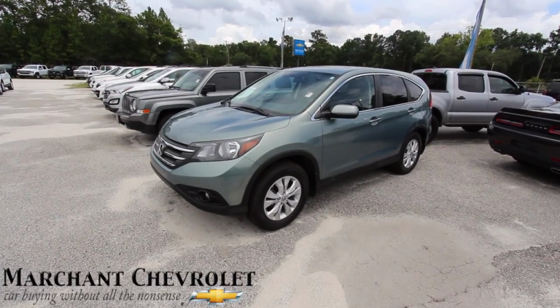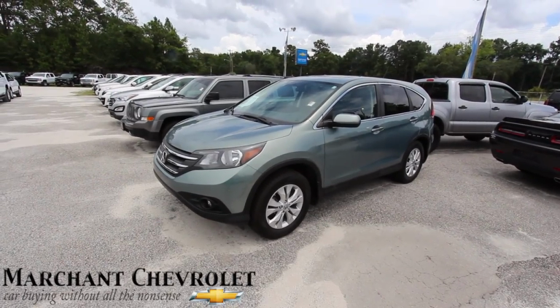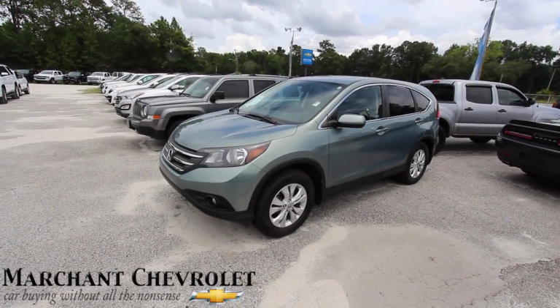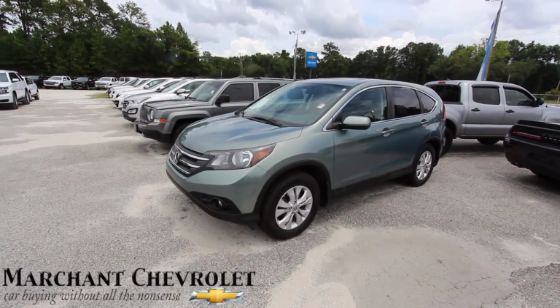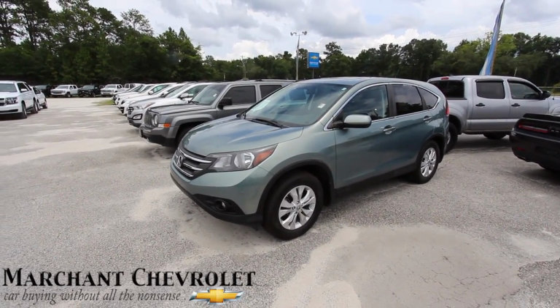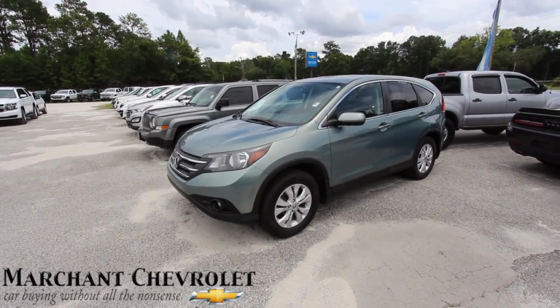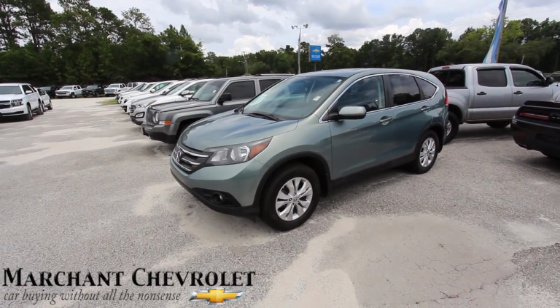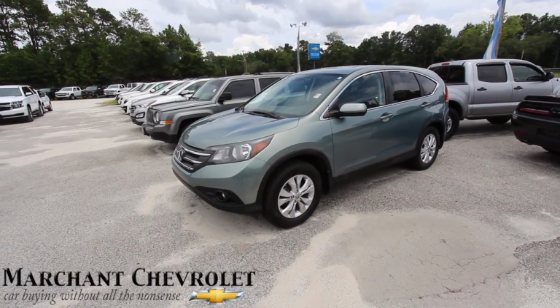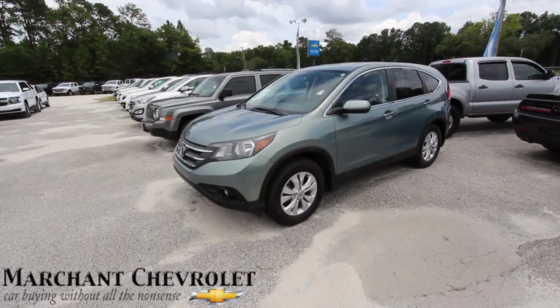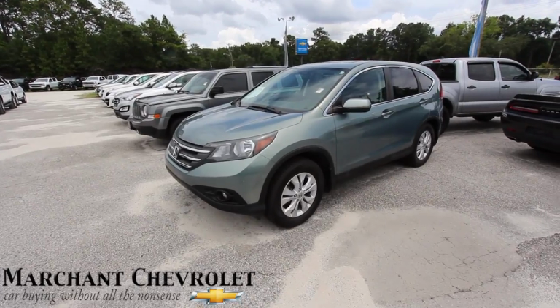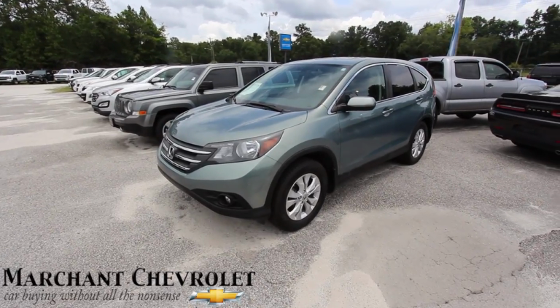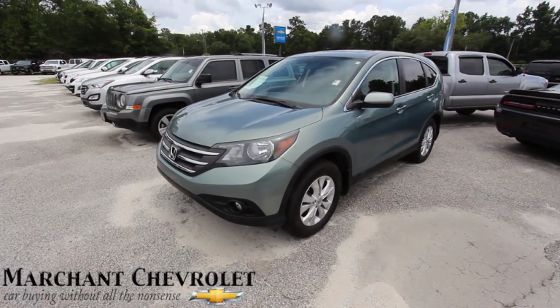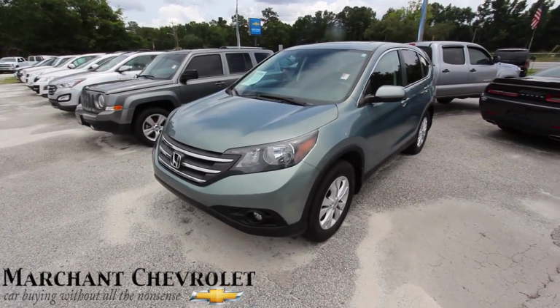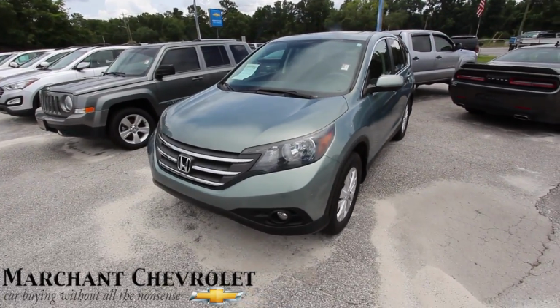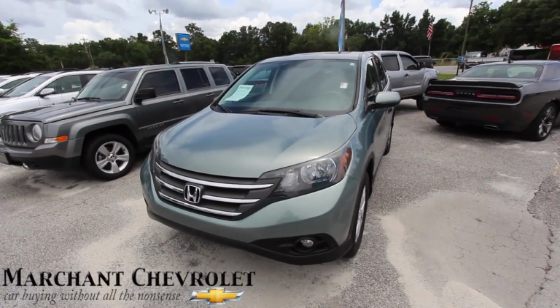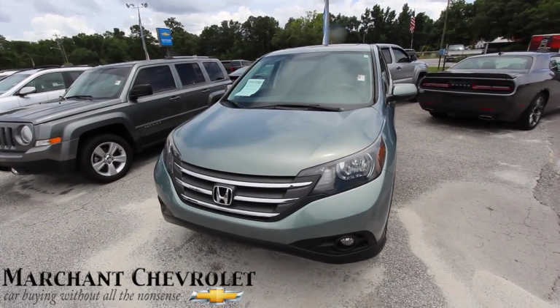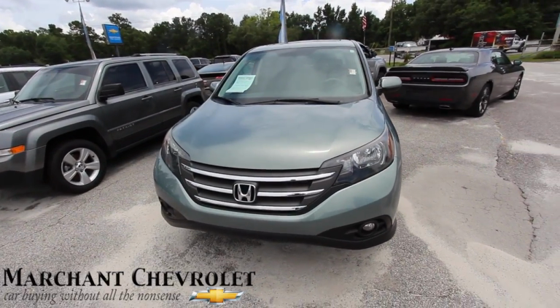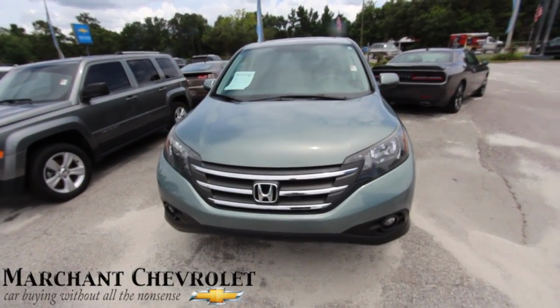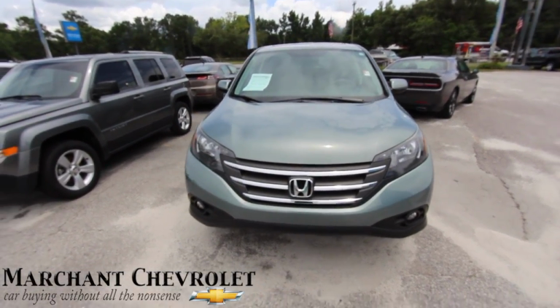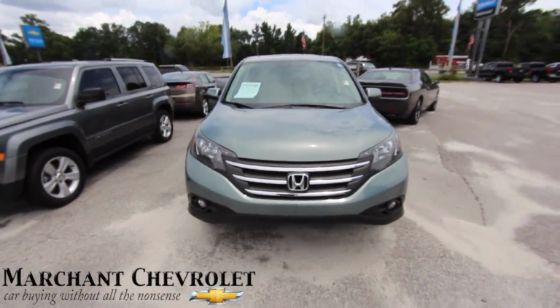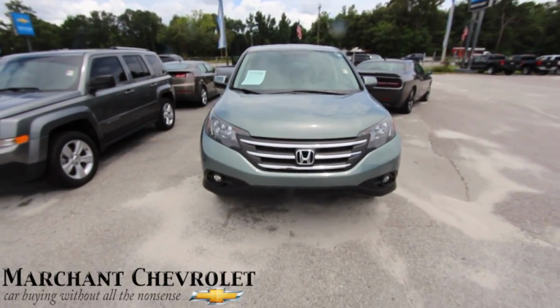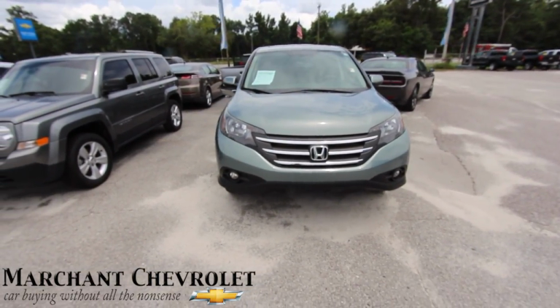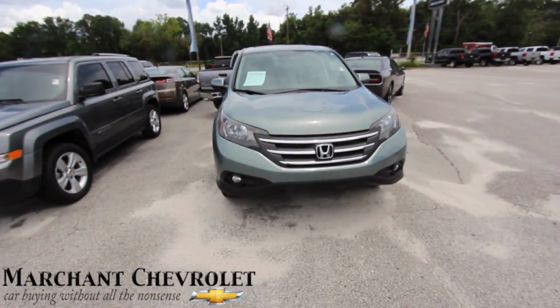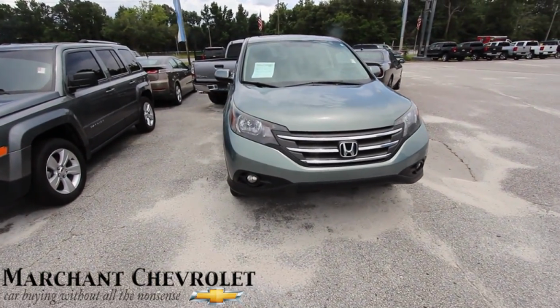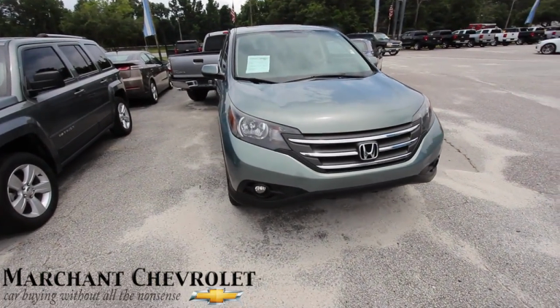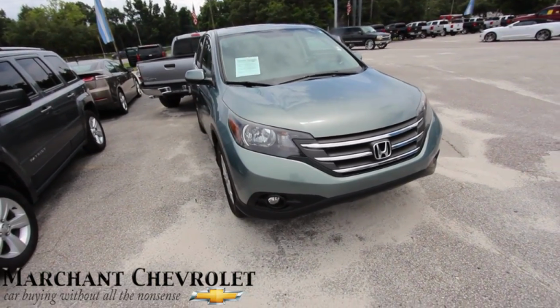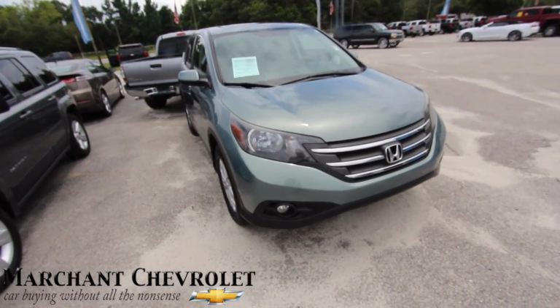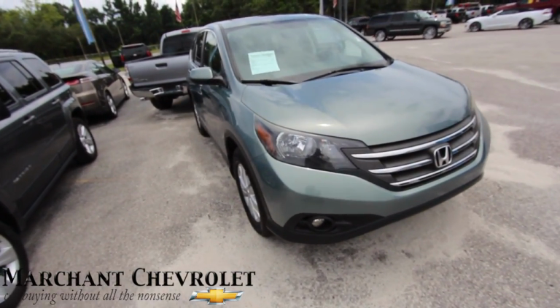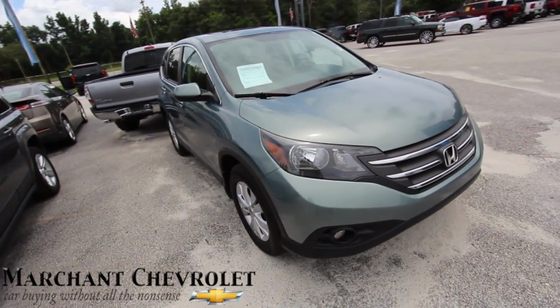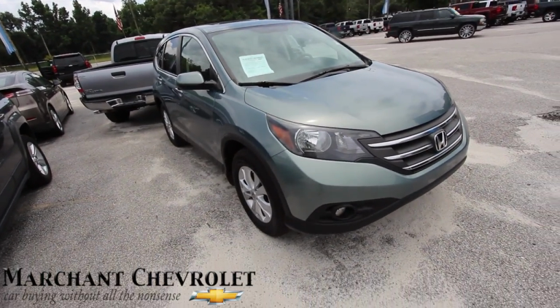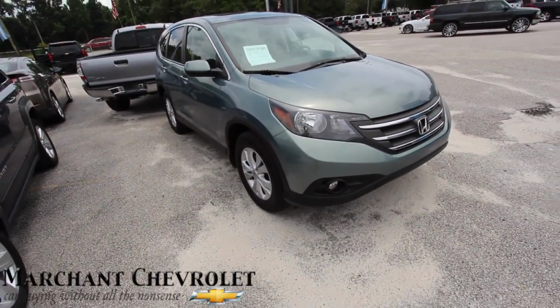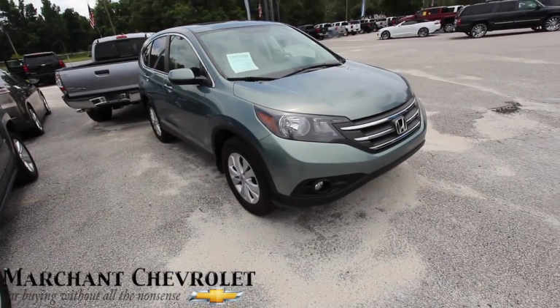Hey everybody, let's take a look at the Honda CRV 2012 at Merchant Chevrolet. Good looking car — Honda is reliable, resale value is good, and they're nice cars. Good on fuel too, and safety.